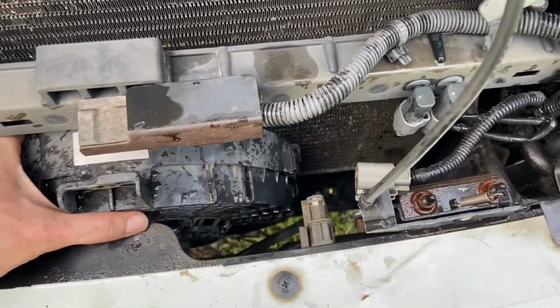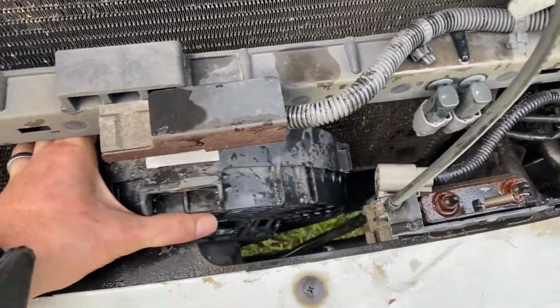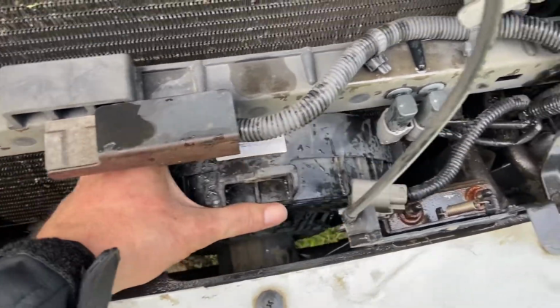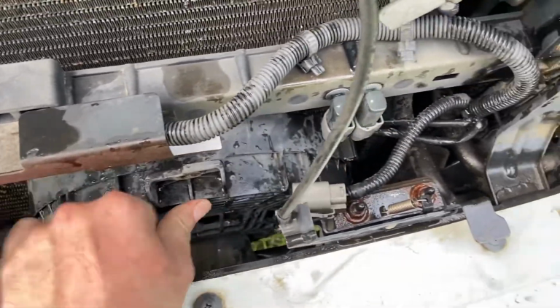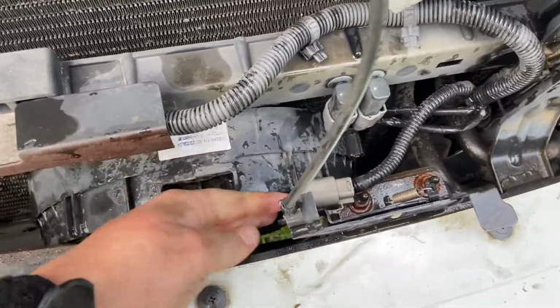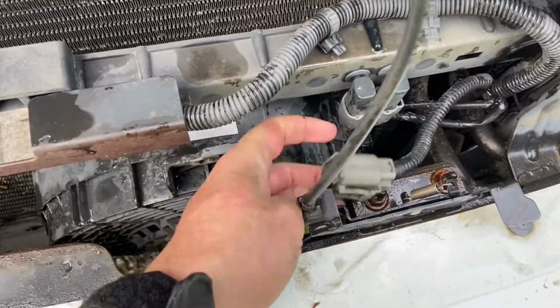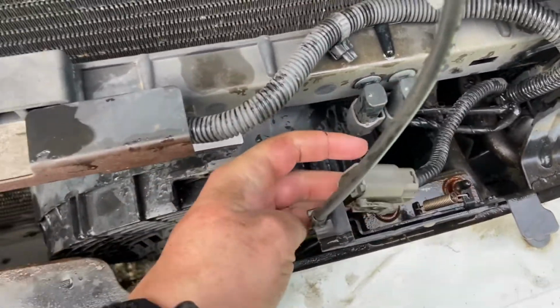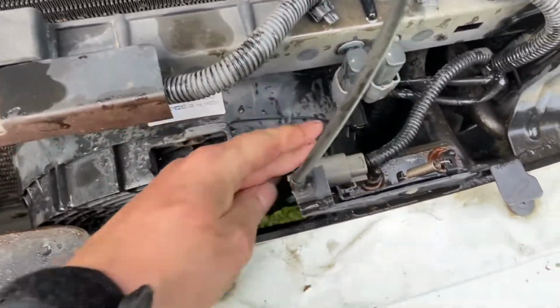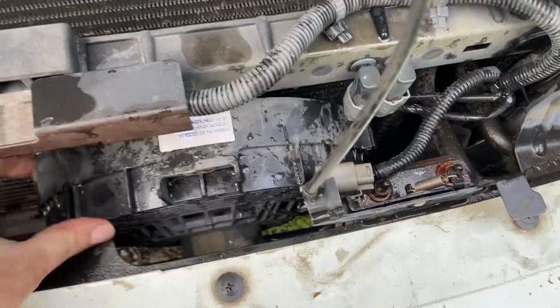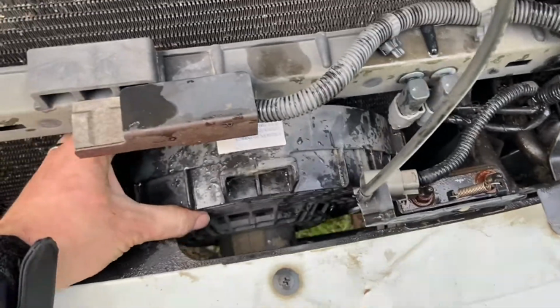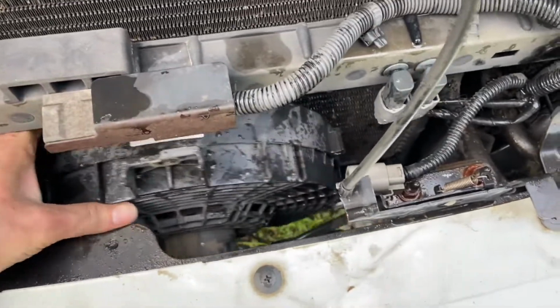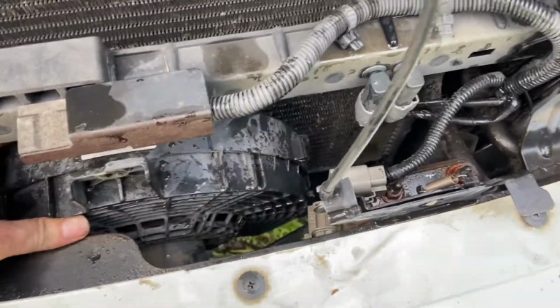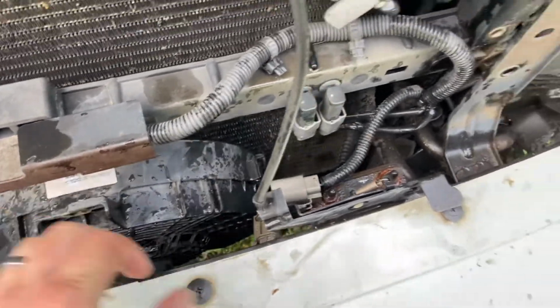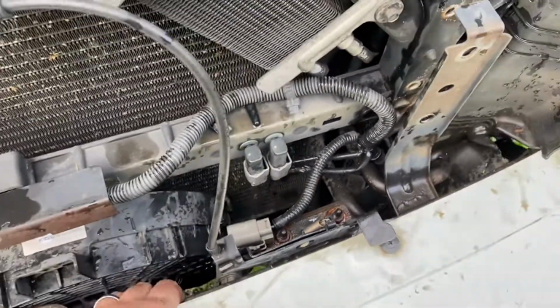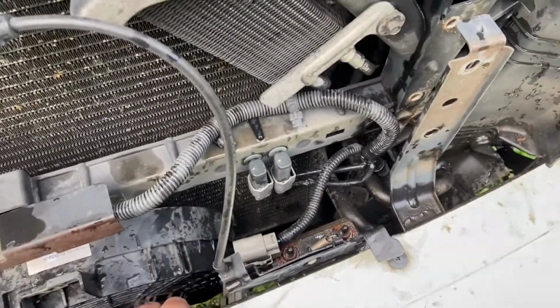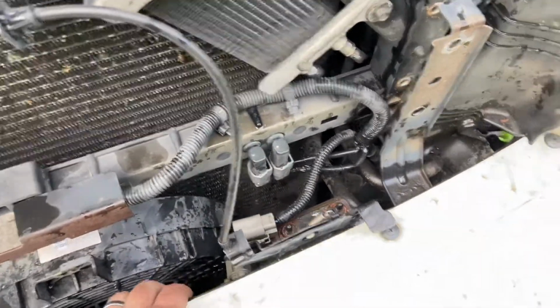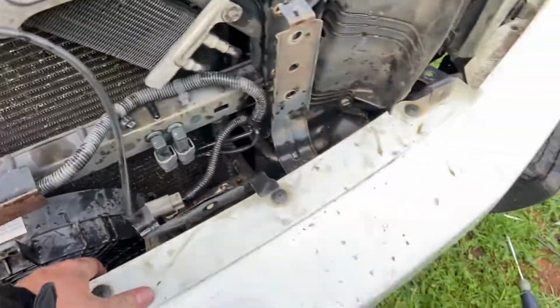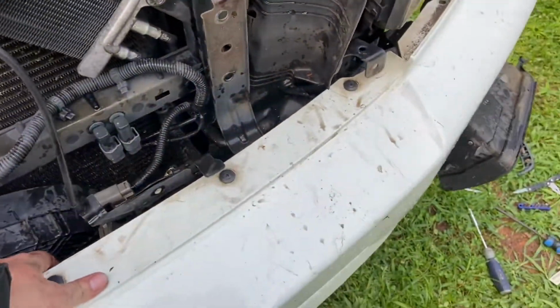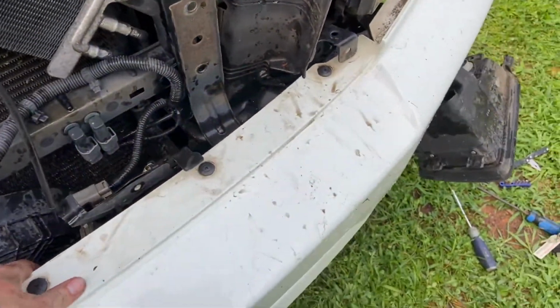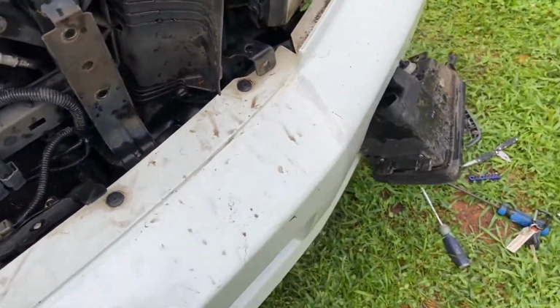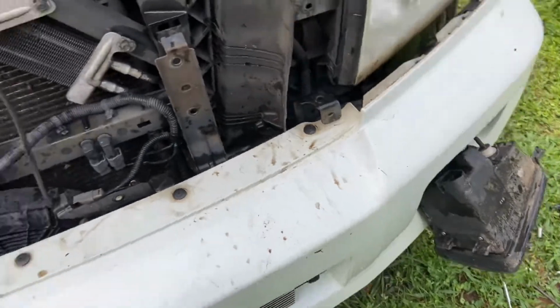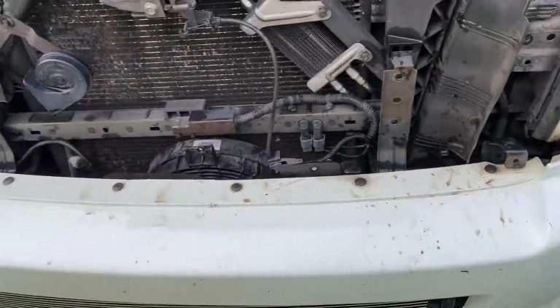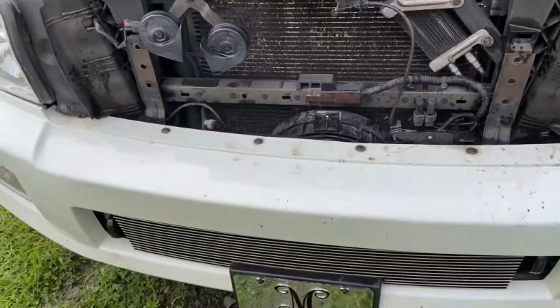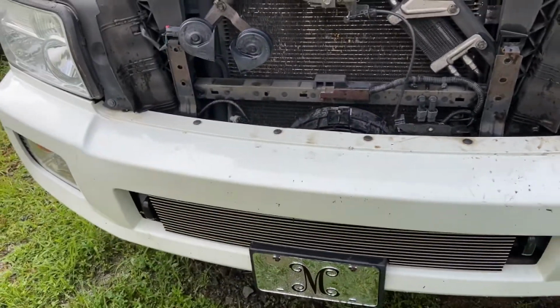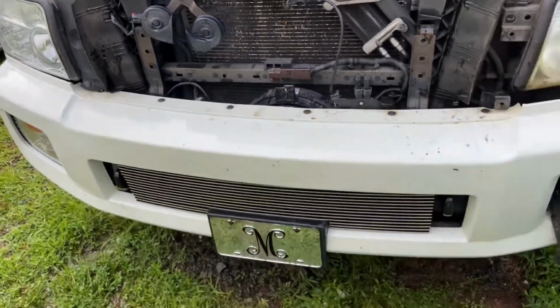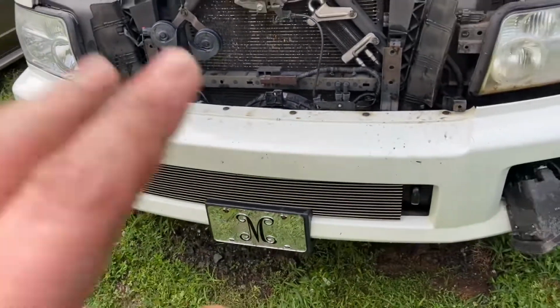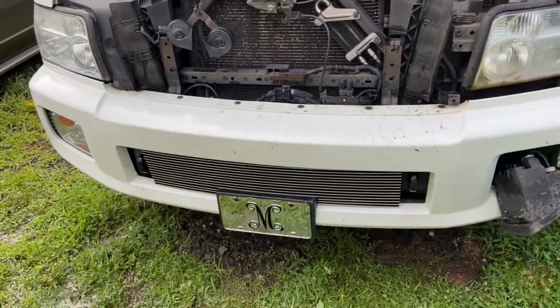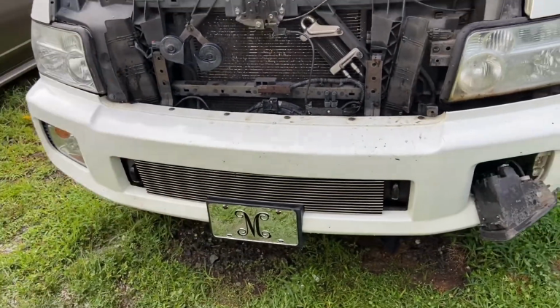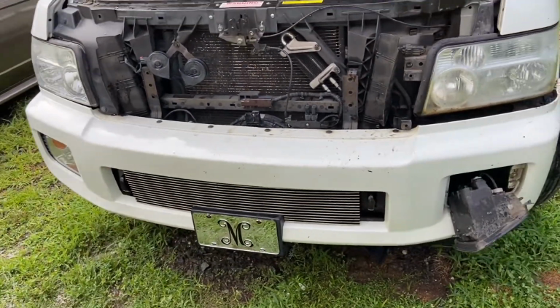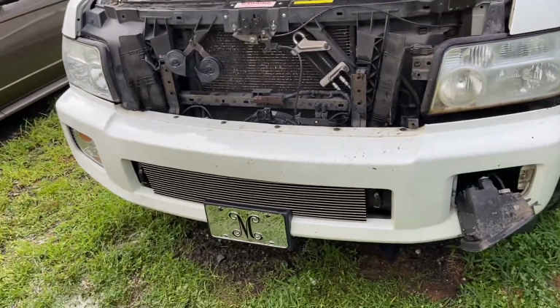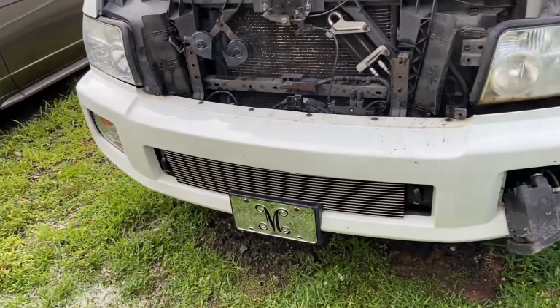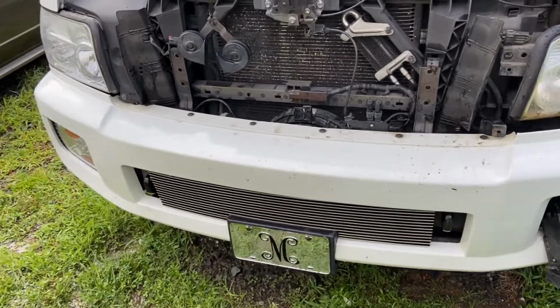This is the old fan, and this is the connection right here. Basically you have to take the bumper off — you have to take the bumper off to be able to get to it, because it won't come out the bottom and I couldn't get it out the top.